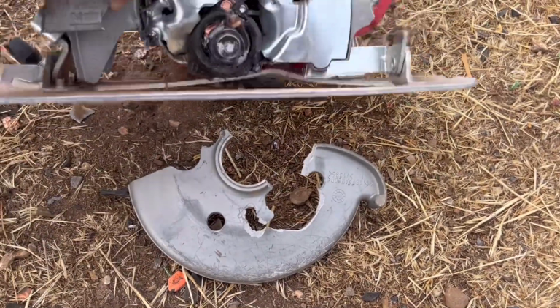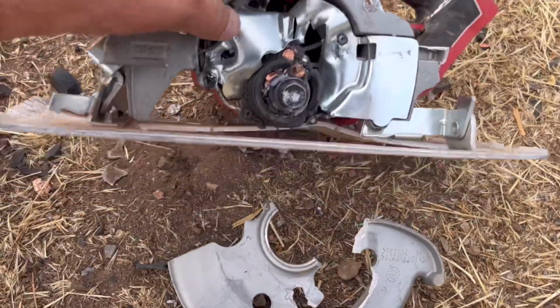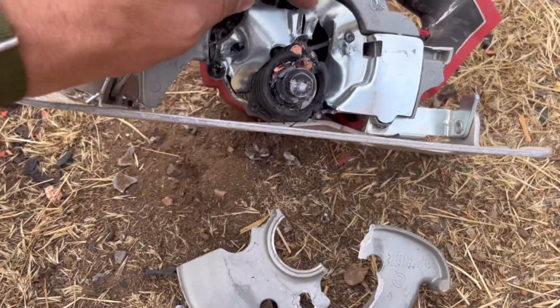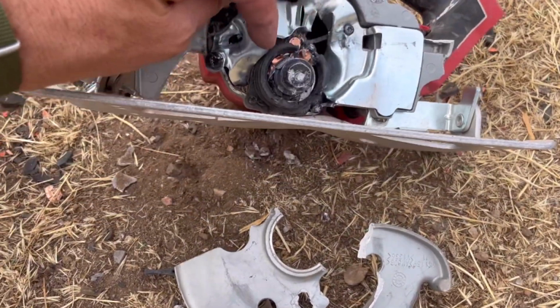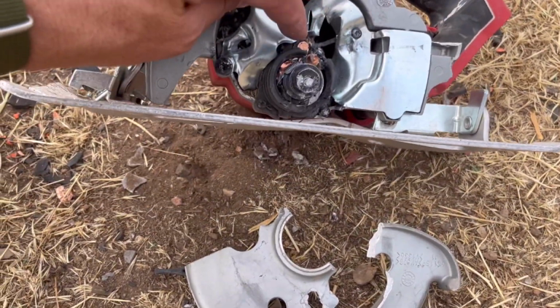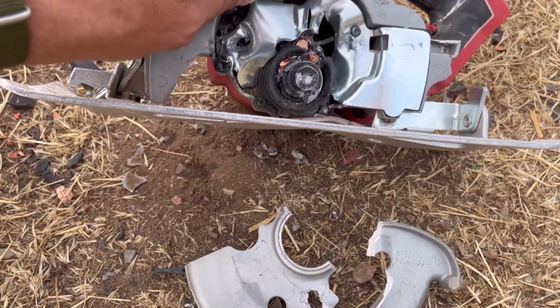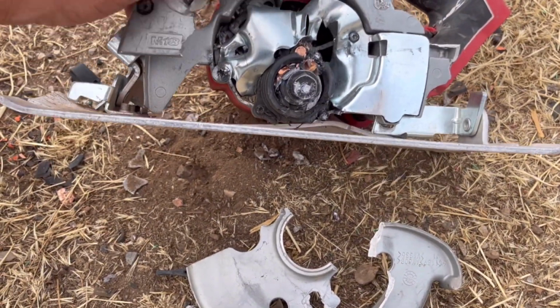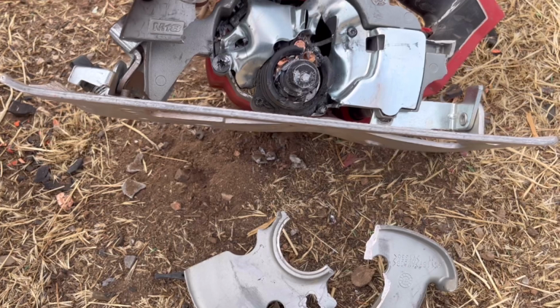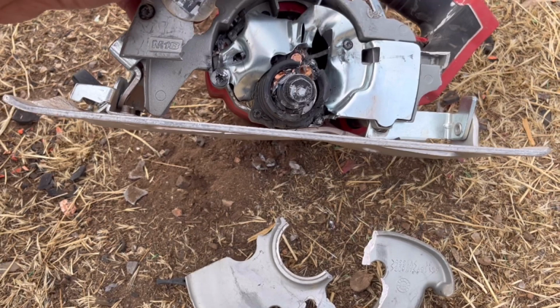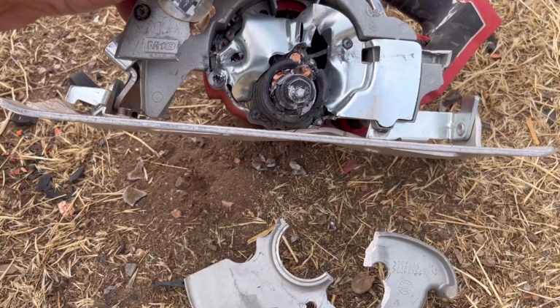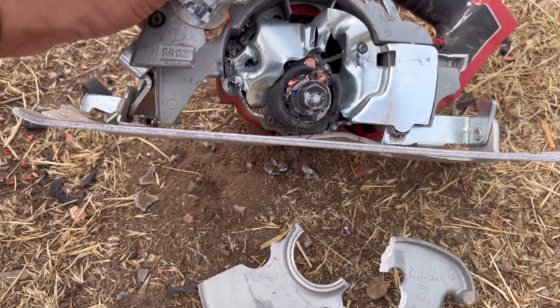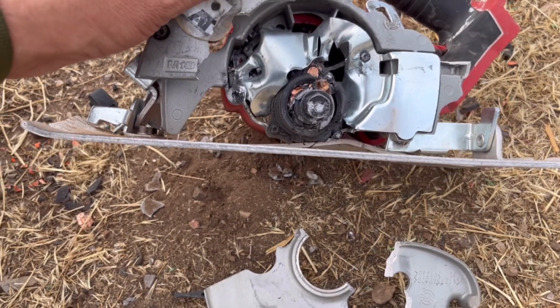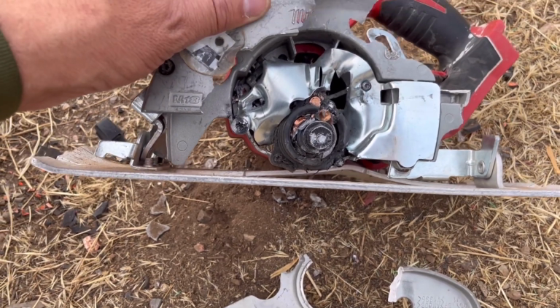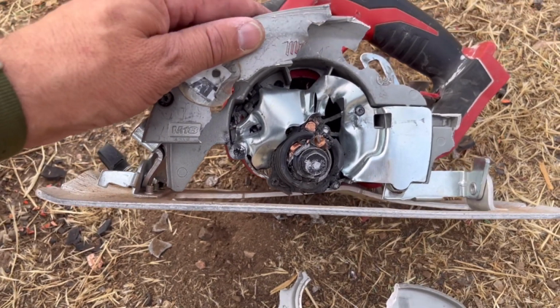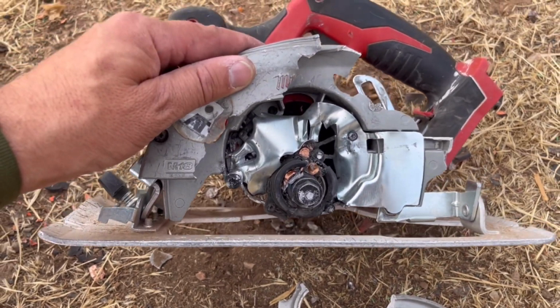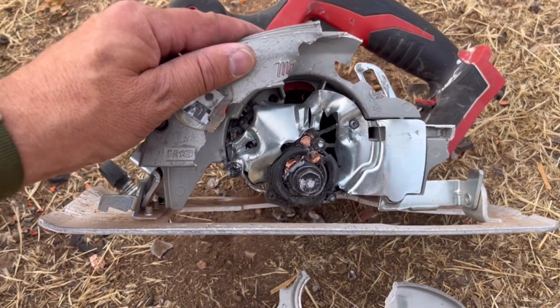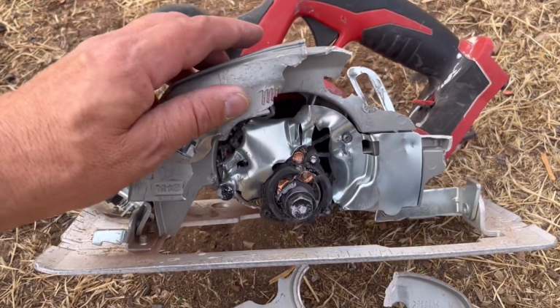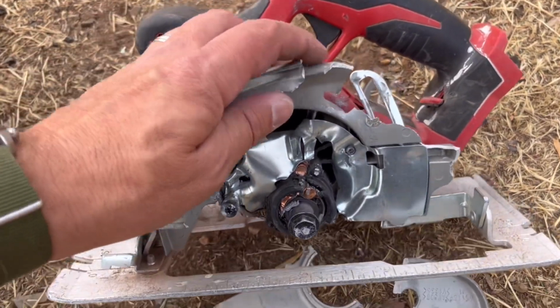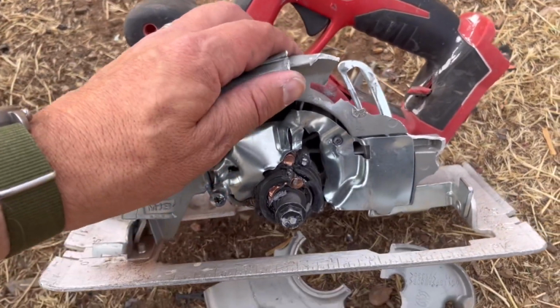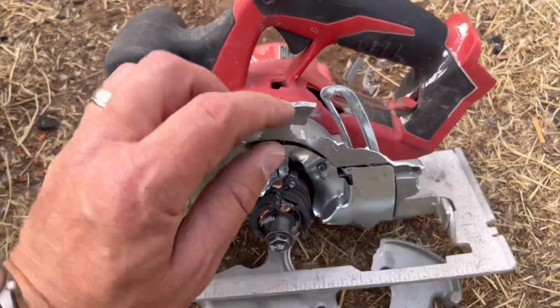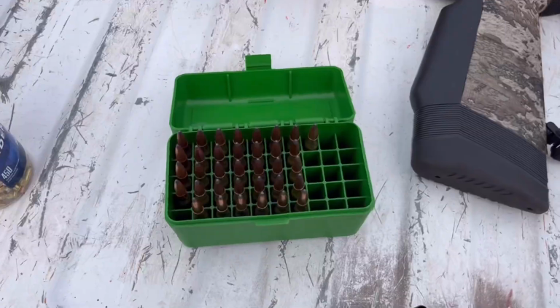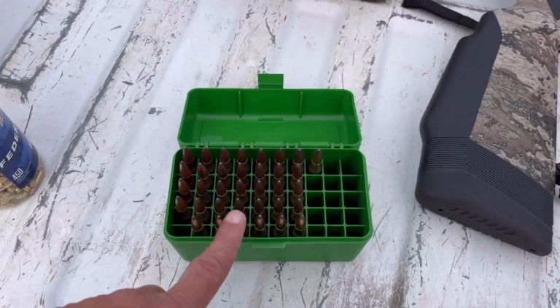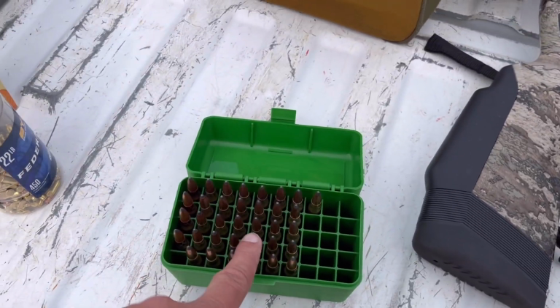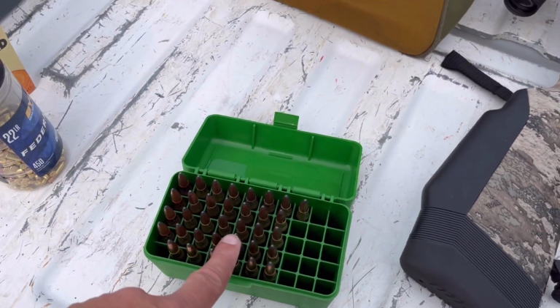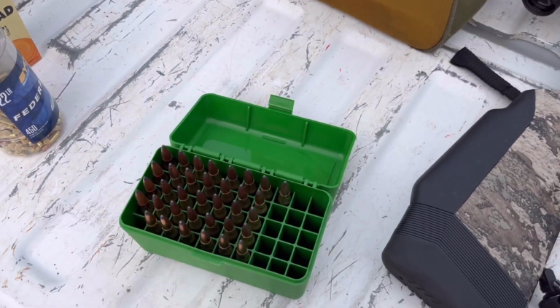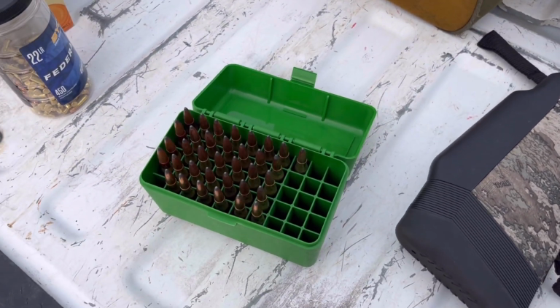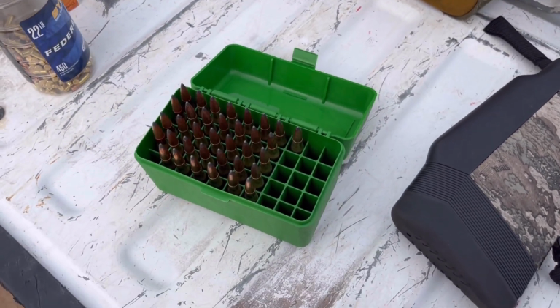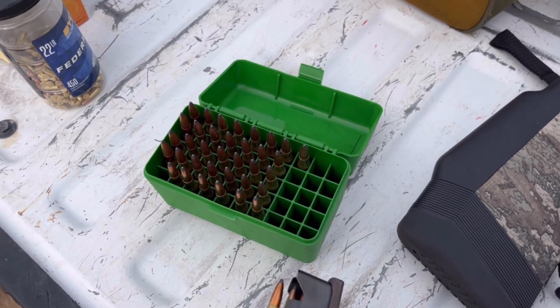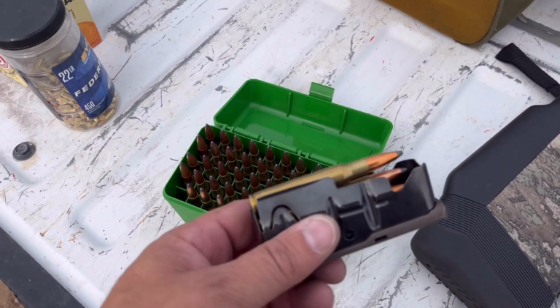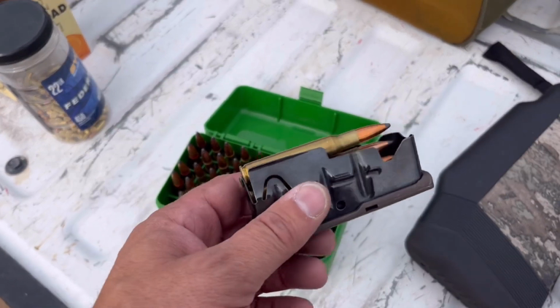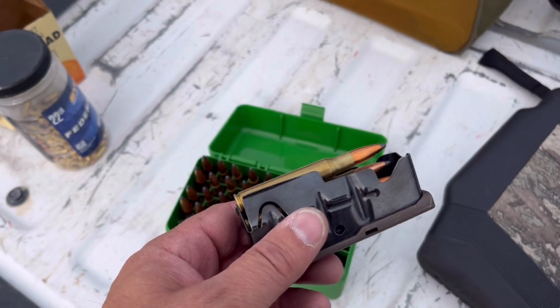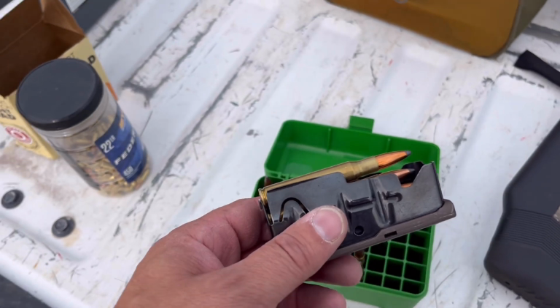I mean, it's stopping every bullet that's hitting it right there. So clearly, we're going to have to up our game. I think it's time for the .30 caliber 180 grain bullets right here.